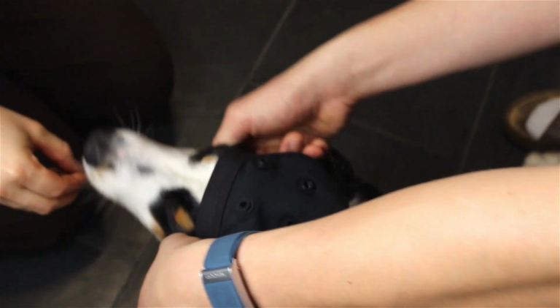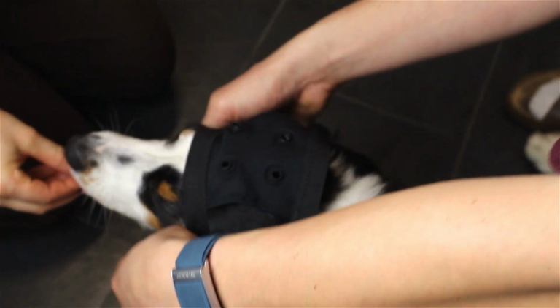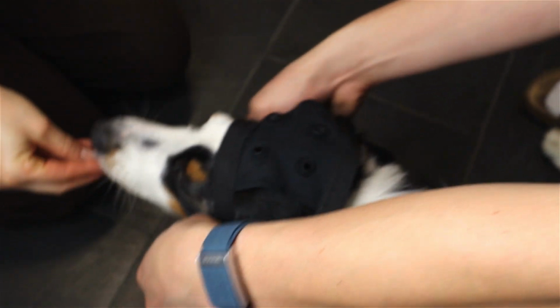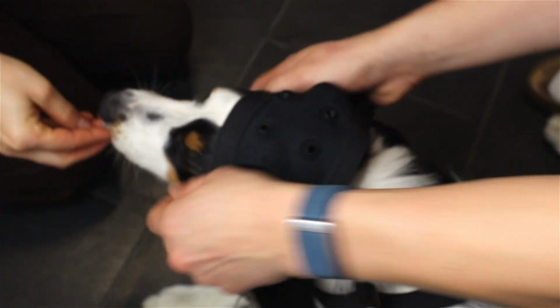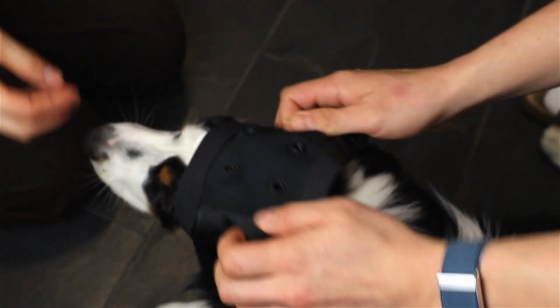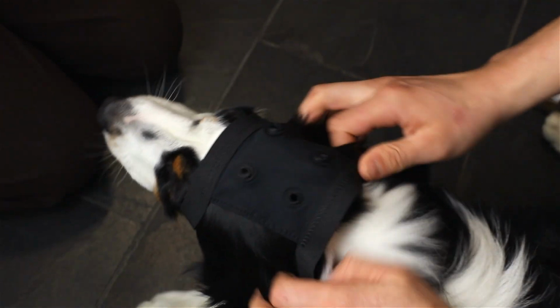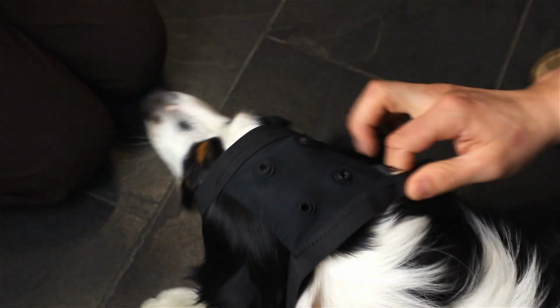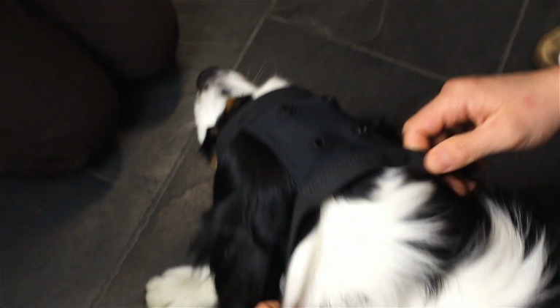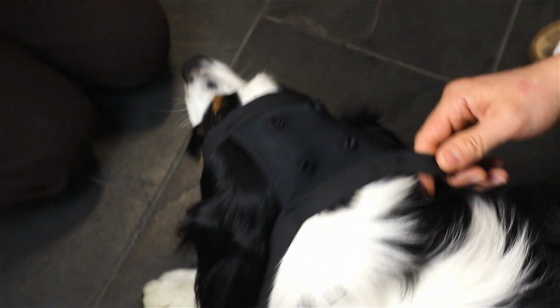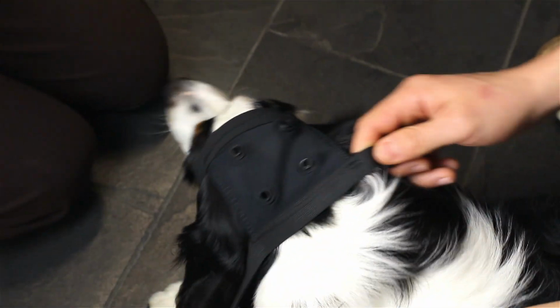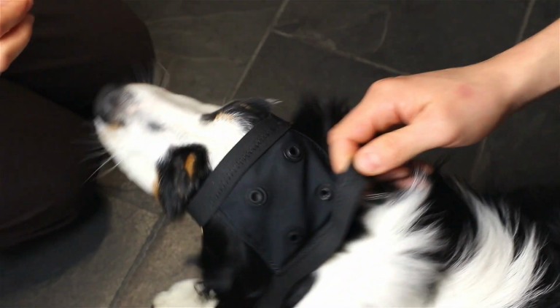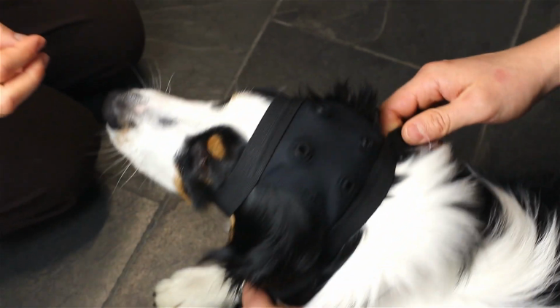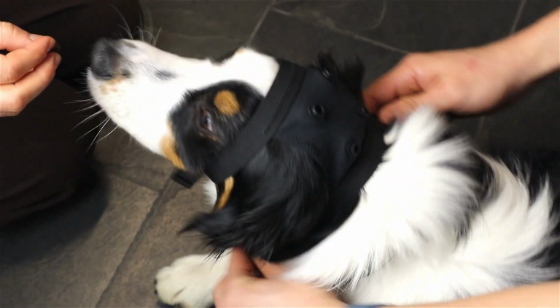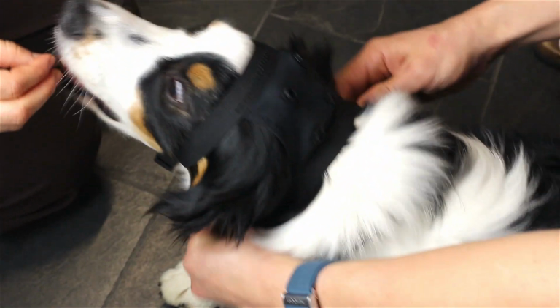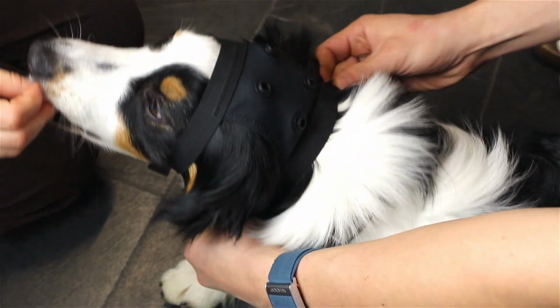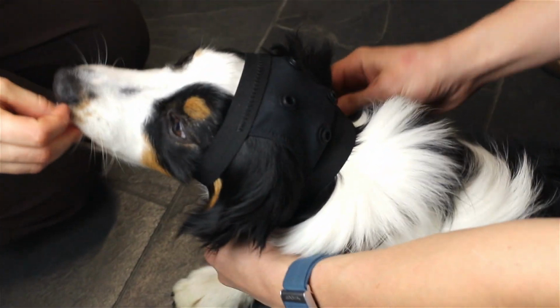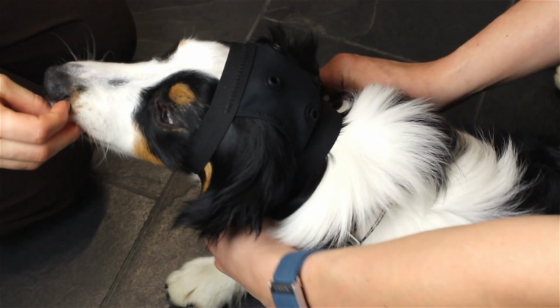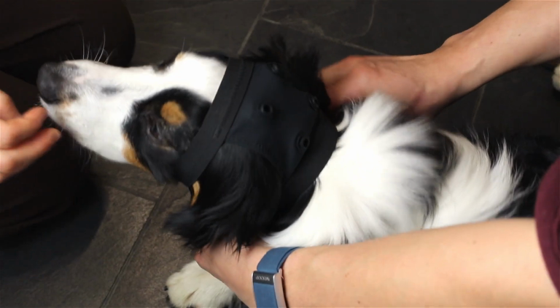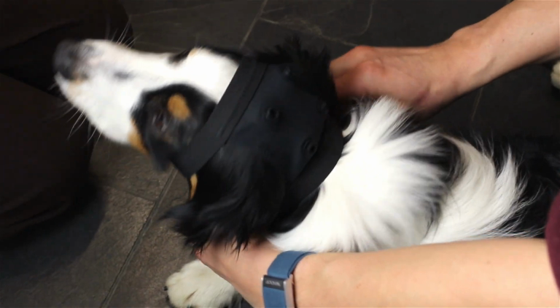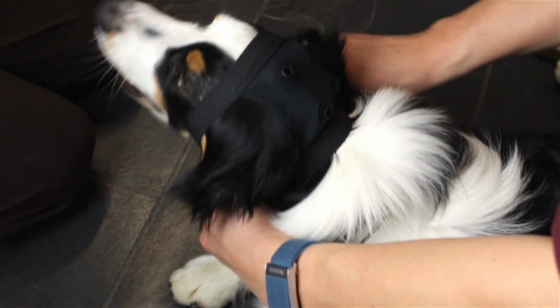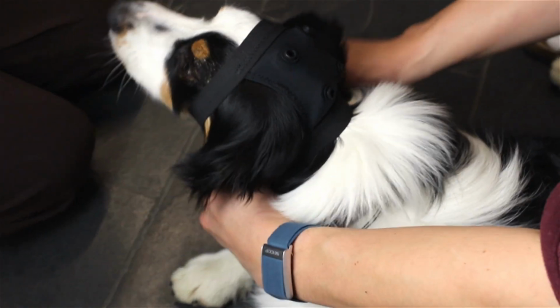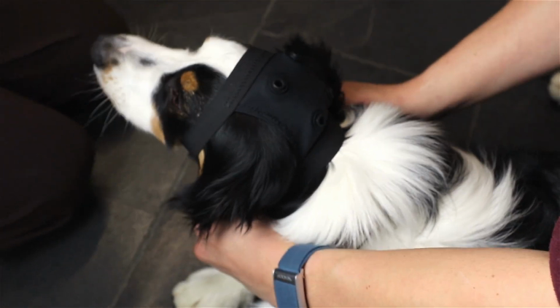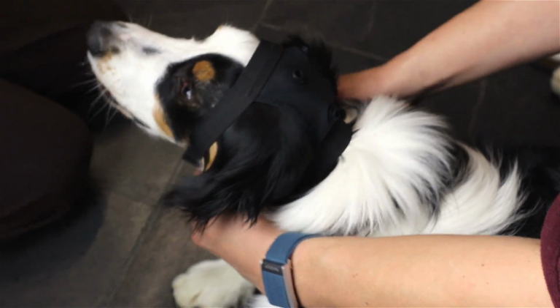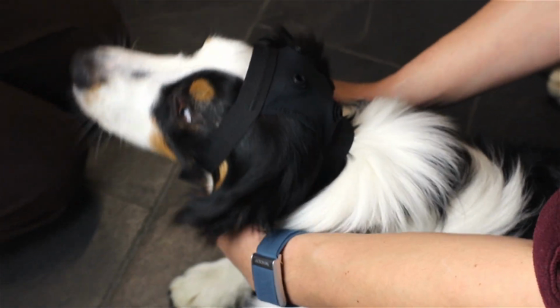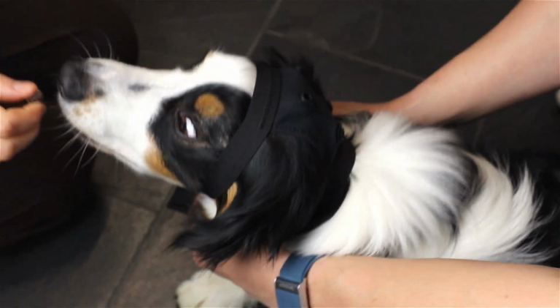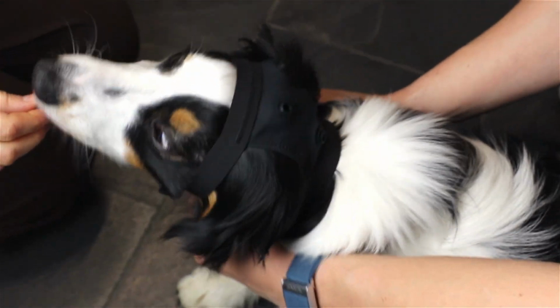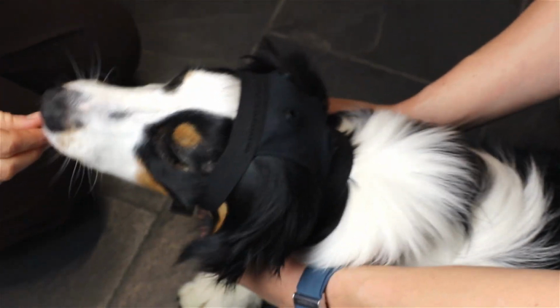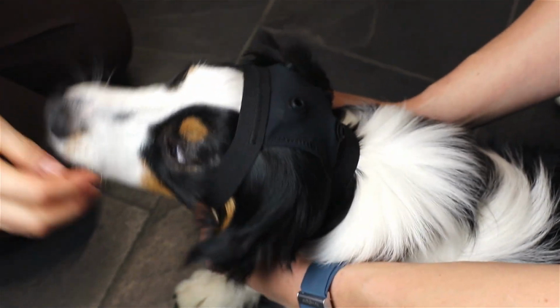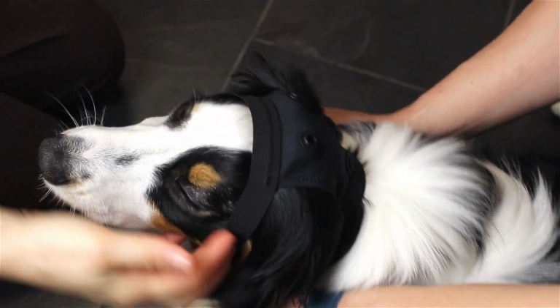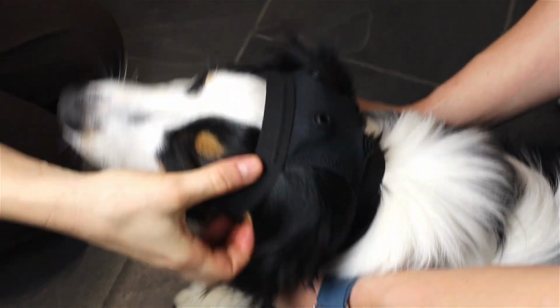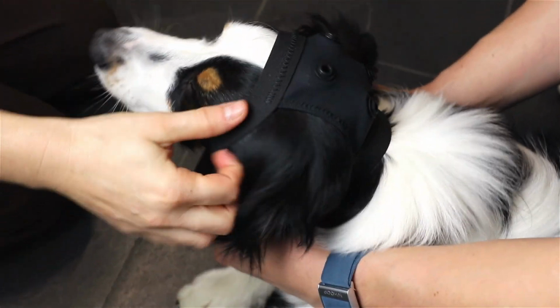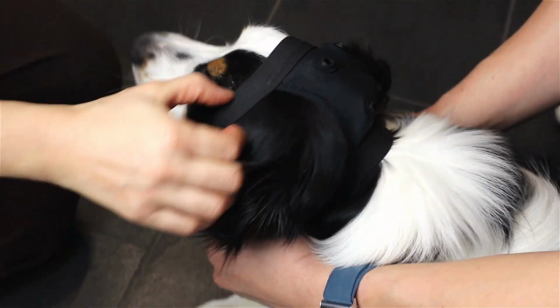Place the cap securely on the dog's head, ensuring a proper fit. Tighten the strap to hold it in place and check that it is positioned correctly.